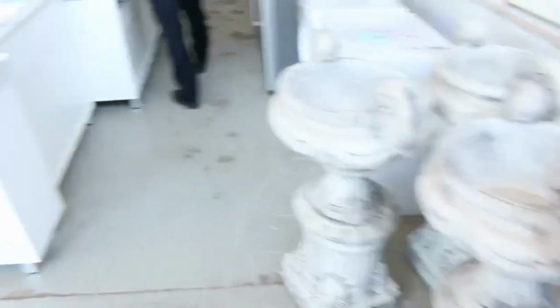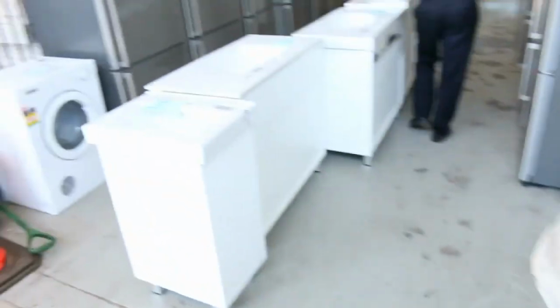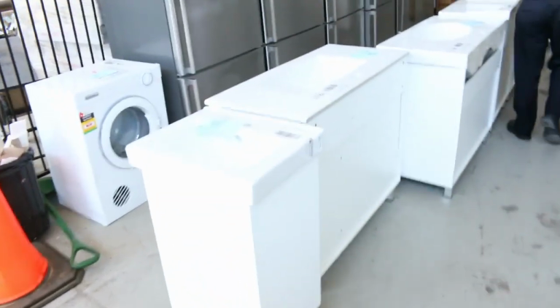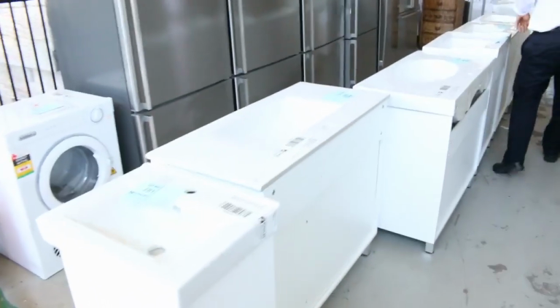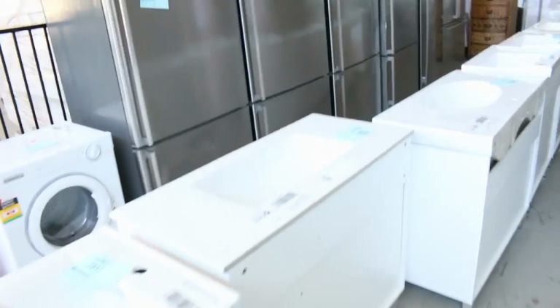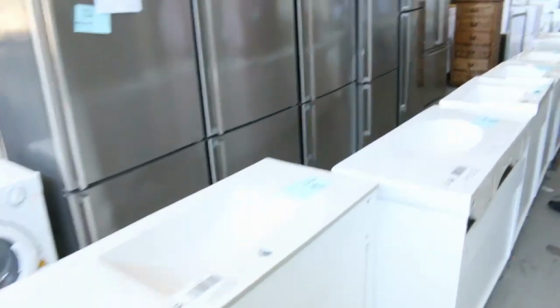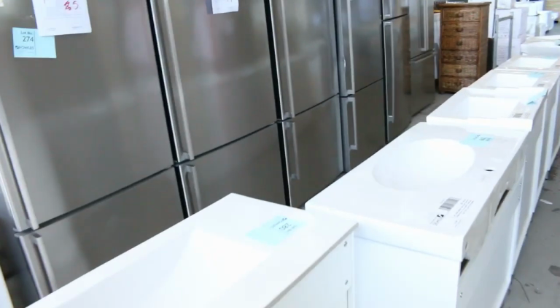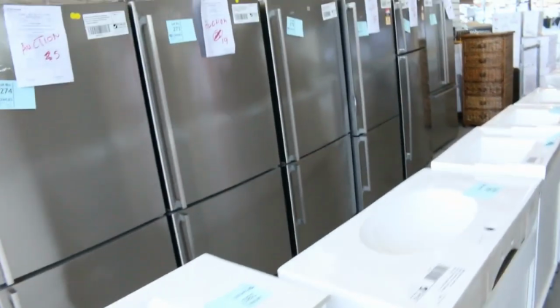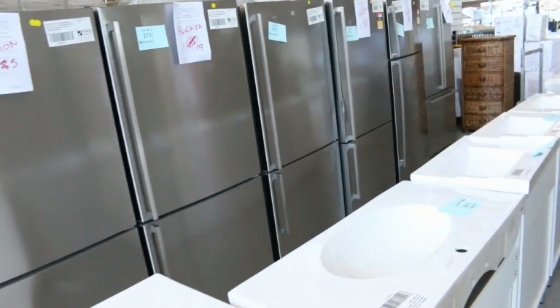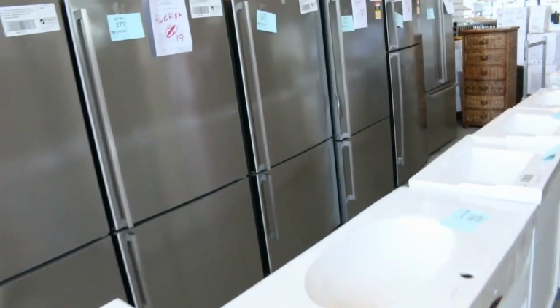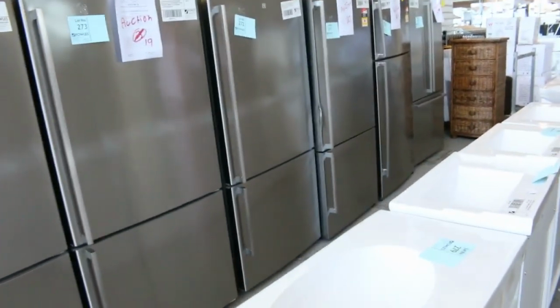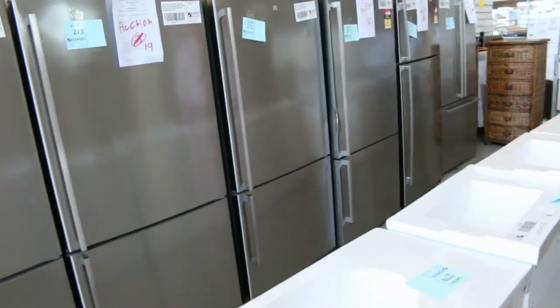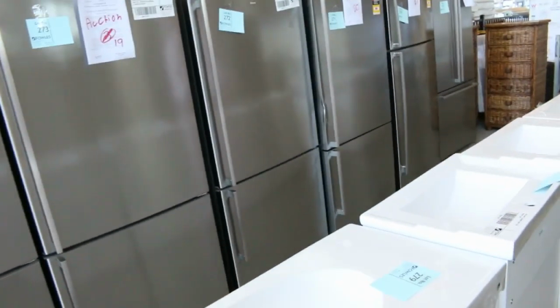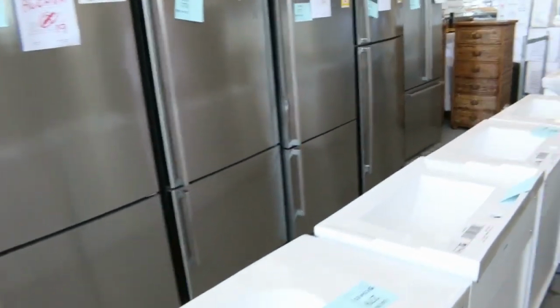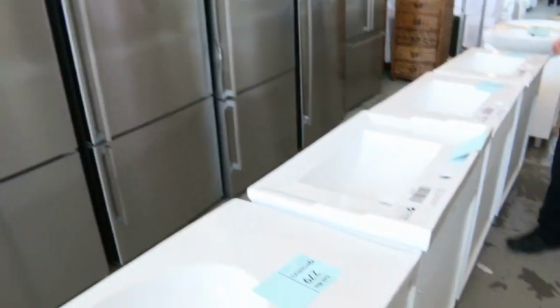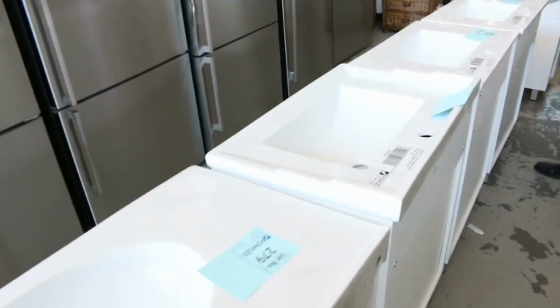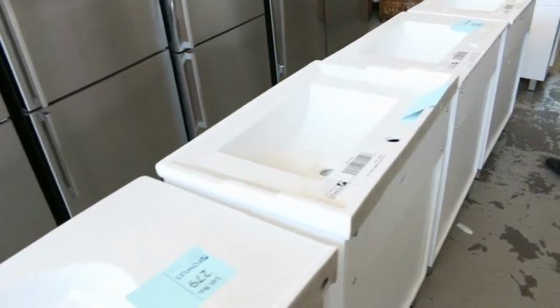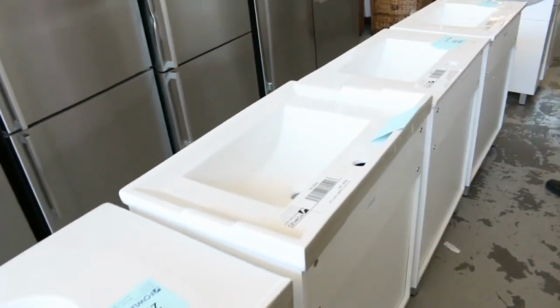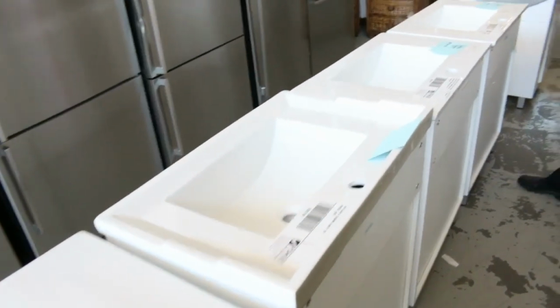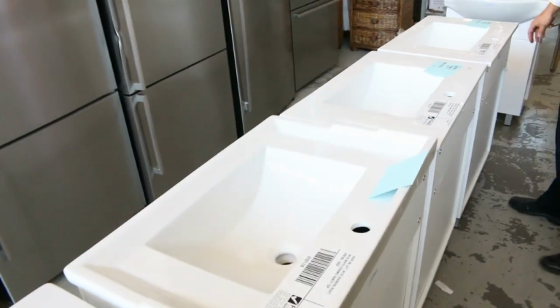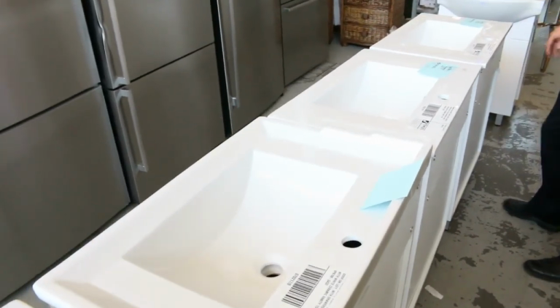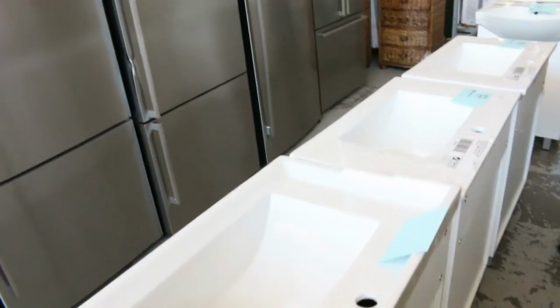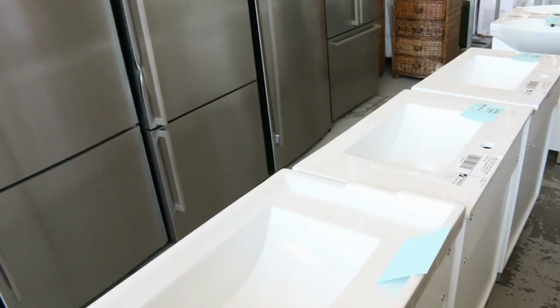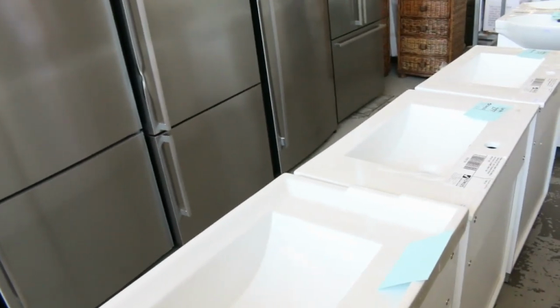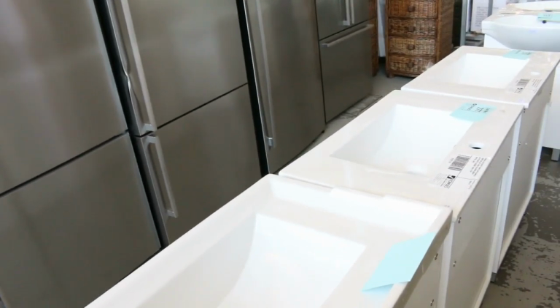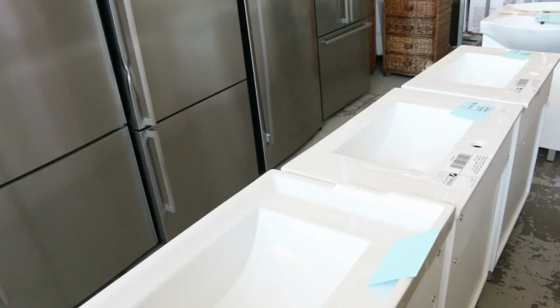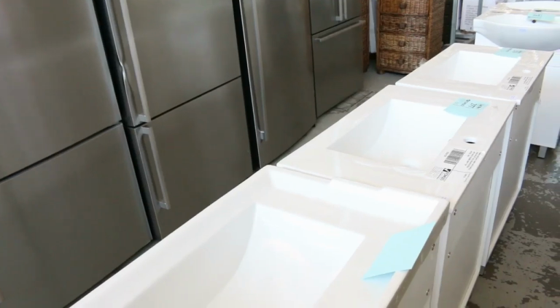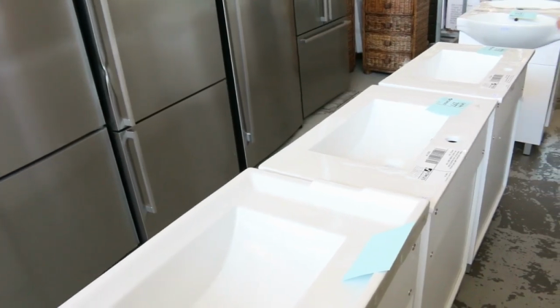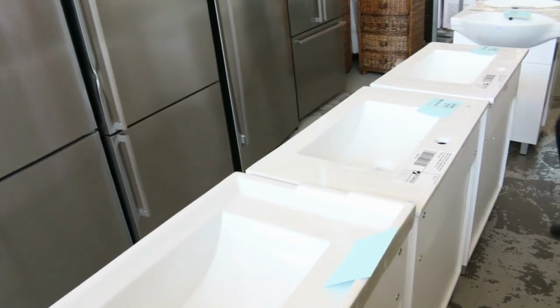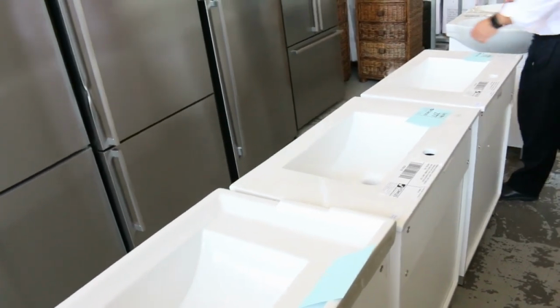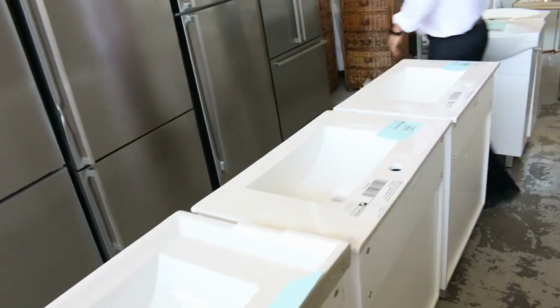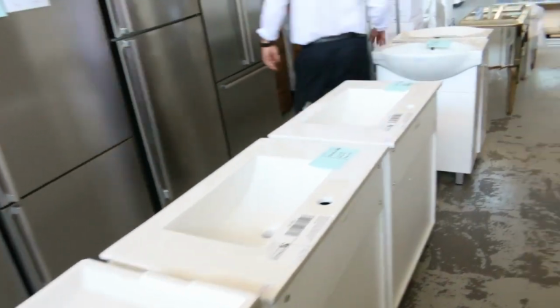Through here there are heaps of fridges — beautiful big fridges from Kelvinator, Electrolux, and Westinghouse, all with in-home warranties. I've had them for a few weeks so they've almost all run out, but there are a few left. You can expect to pay between about a half and a third of normal retail prices on those.